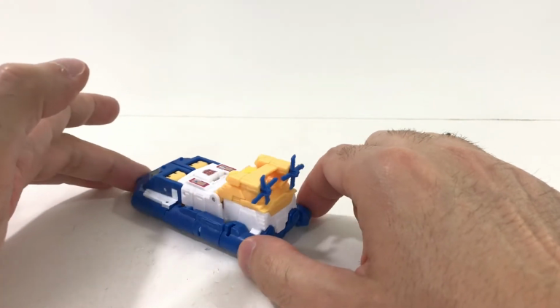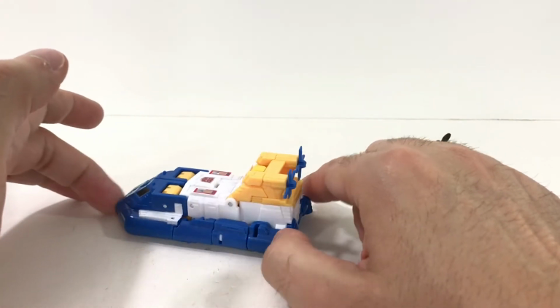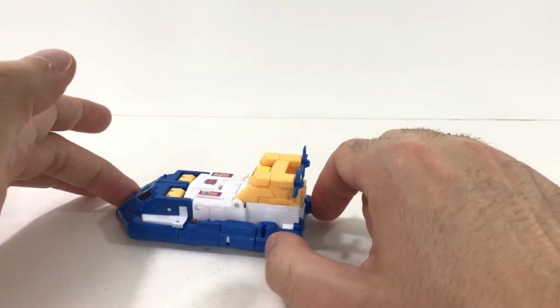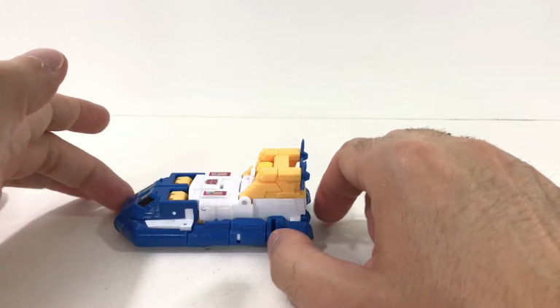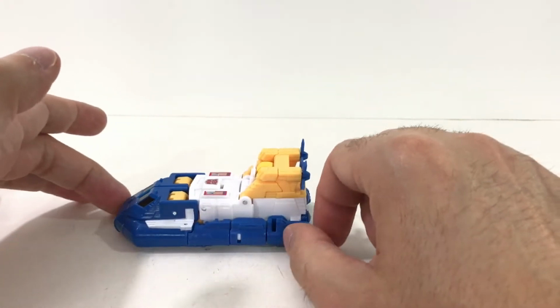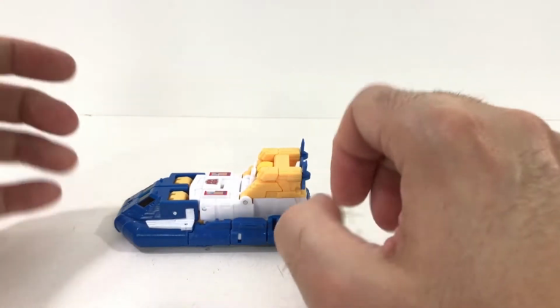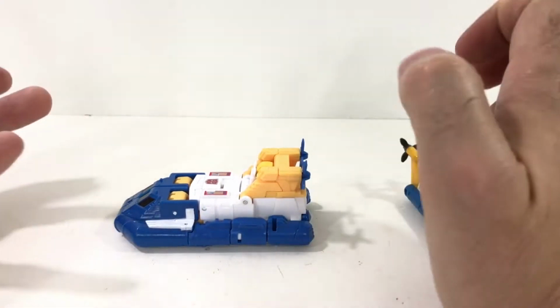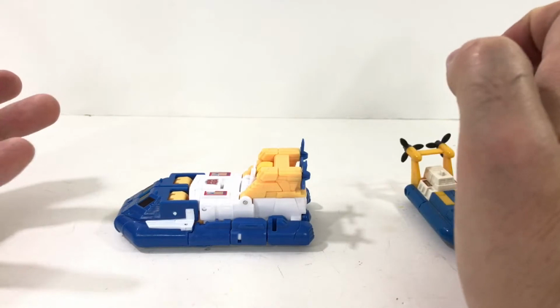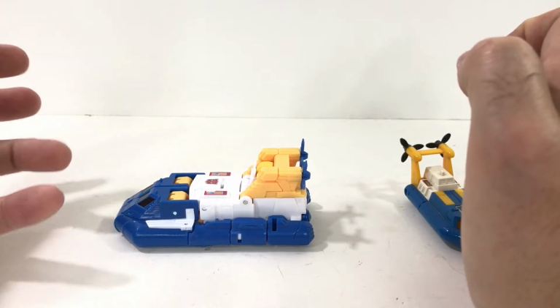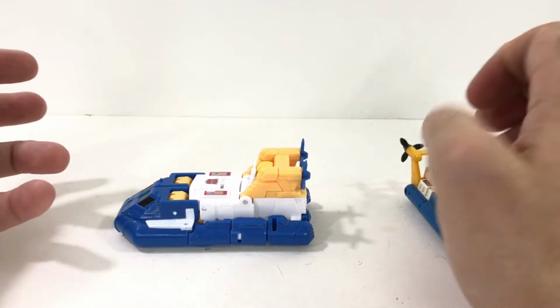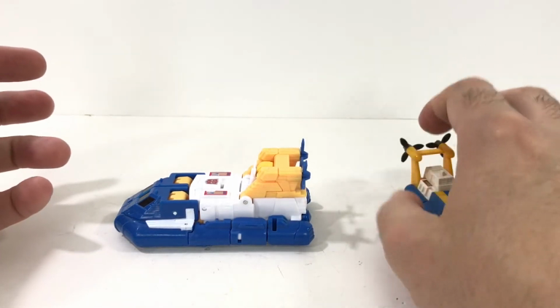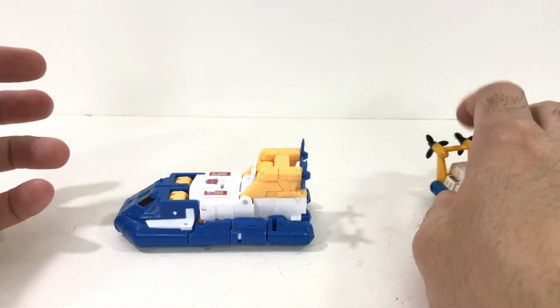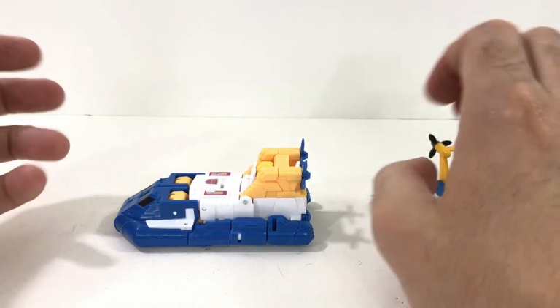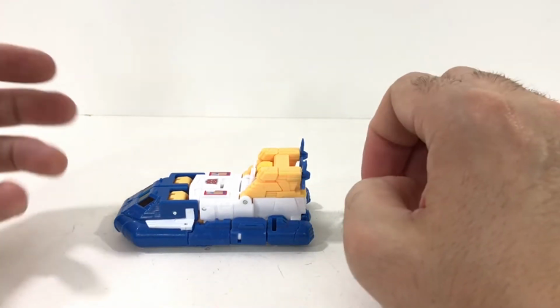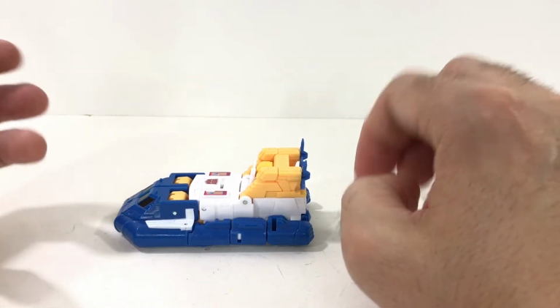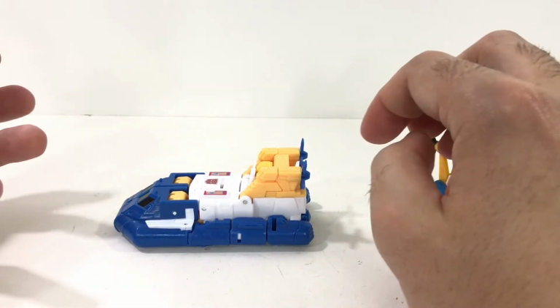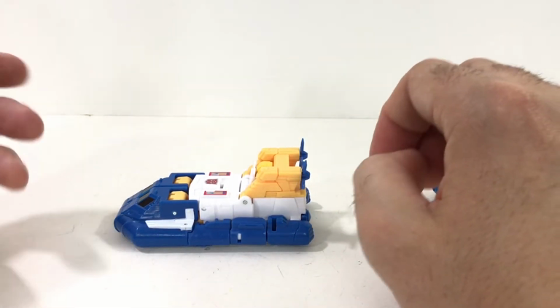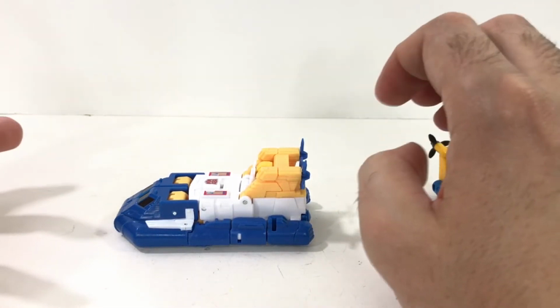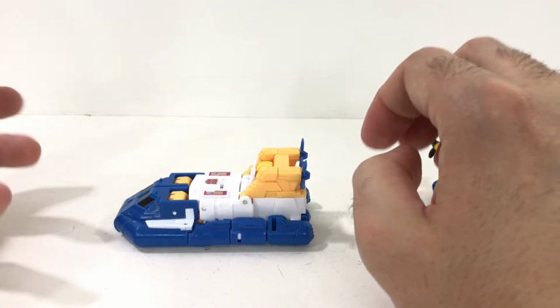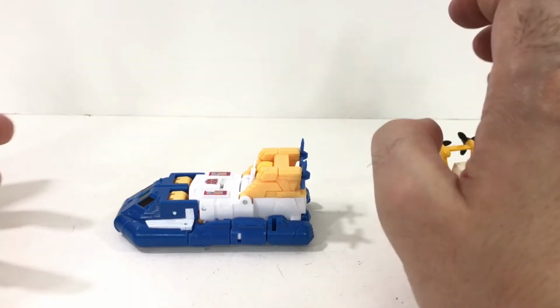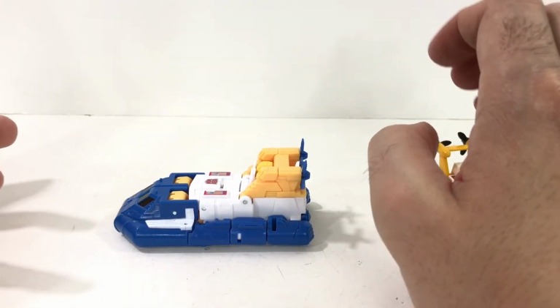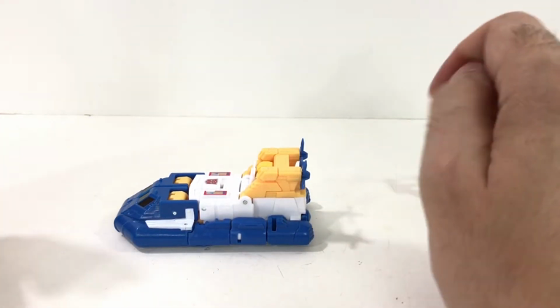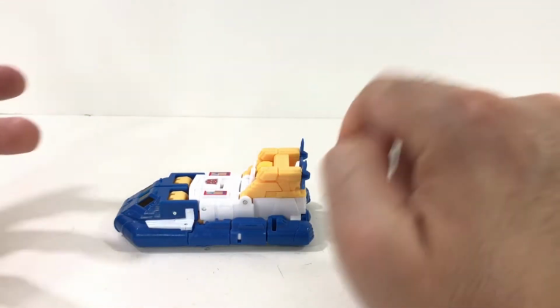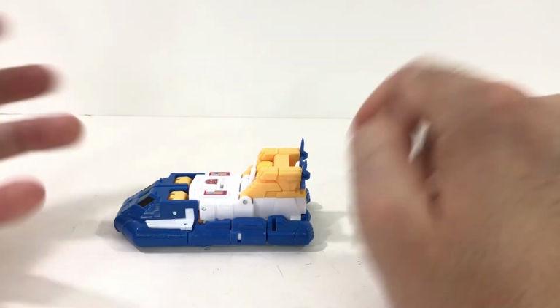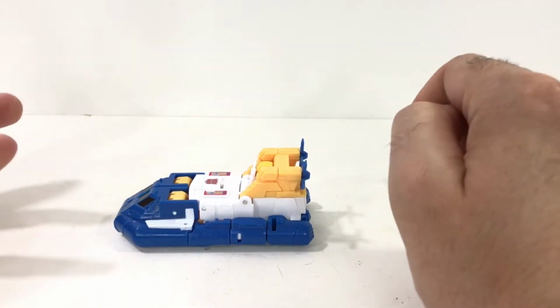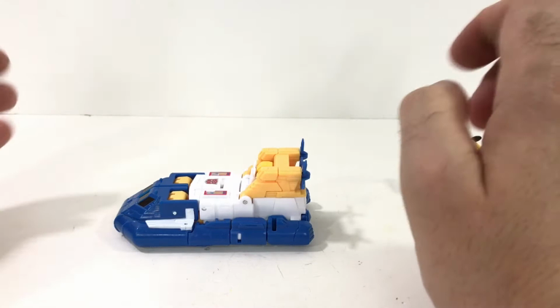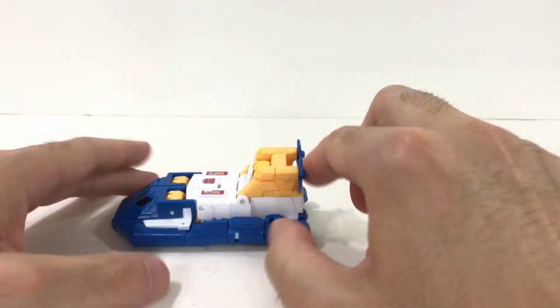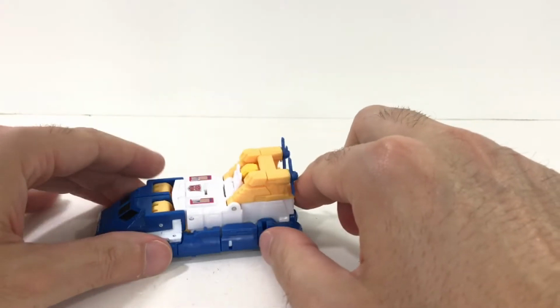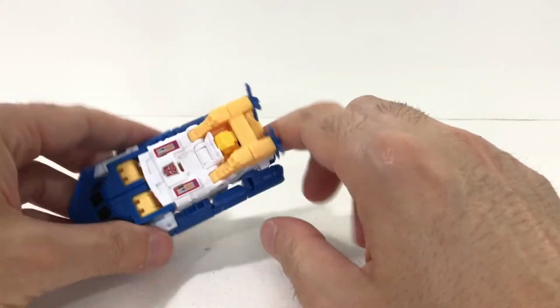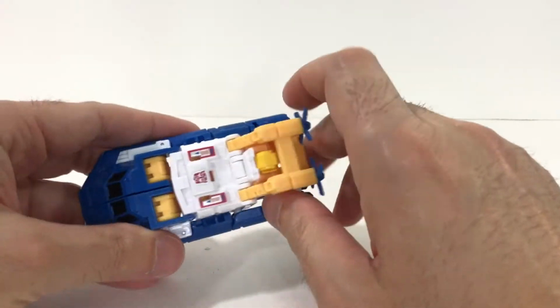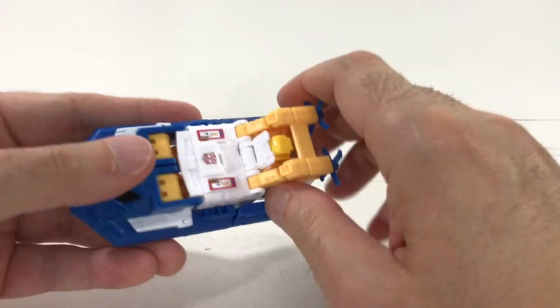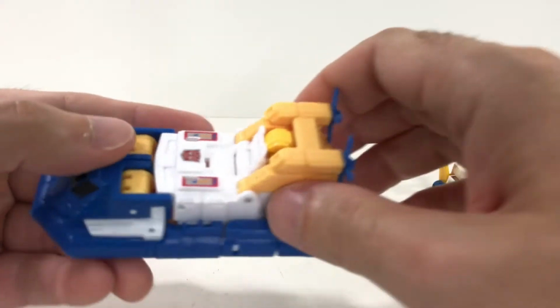Not a ton of paint, but the typical Sea Spray colors. He's blue, he's white, he's yellow — check, check, check. You're good there. Let's take a closer look.